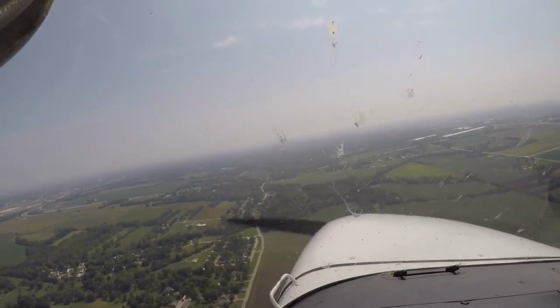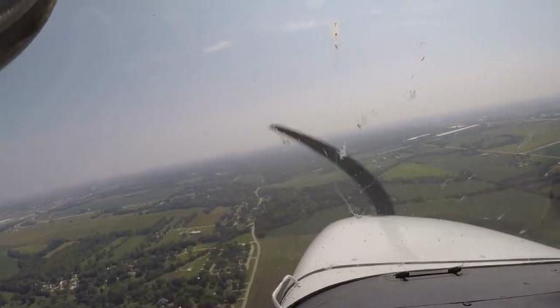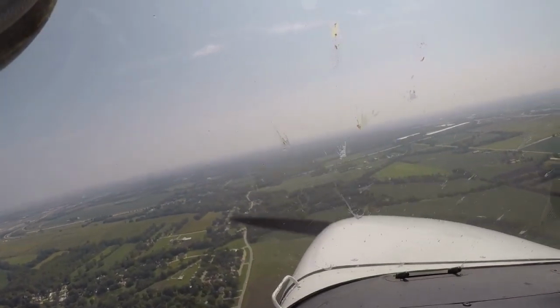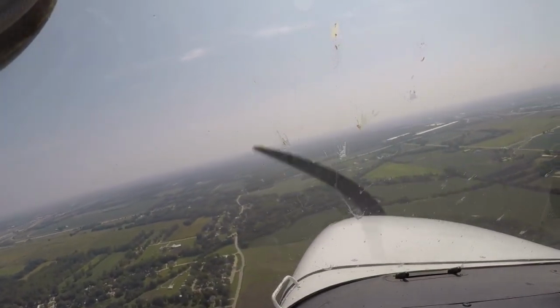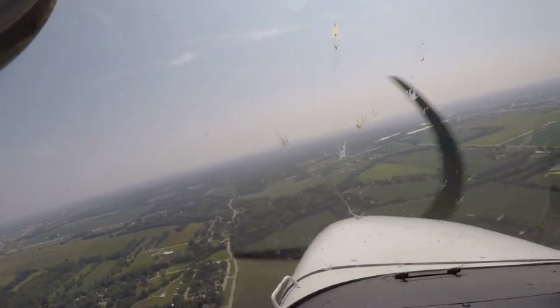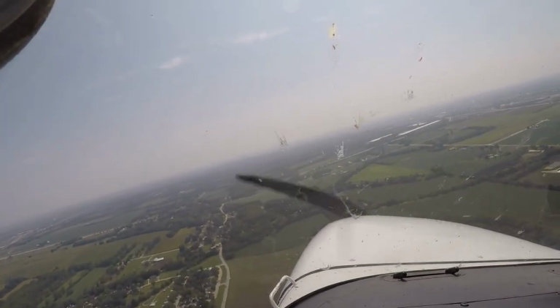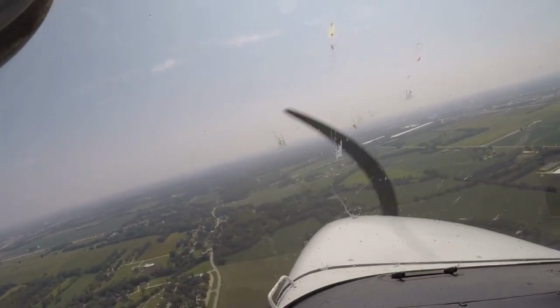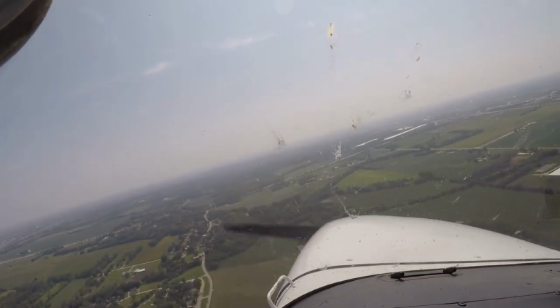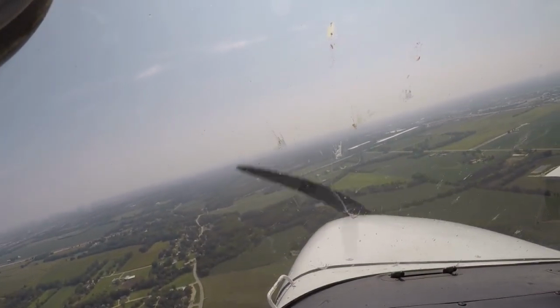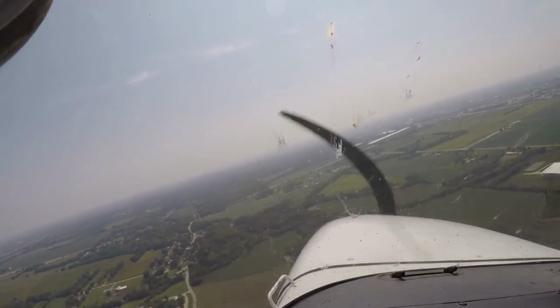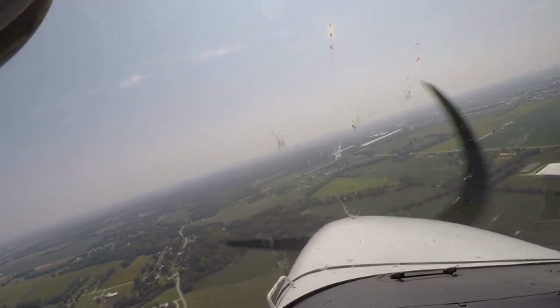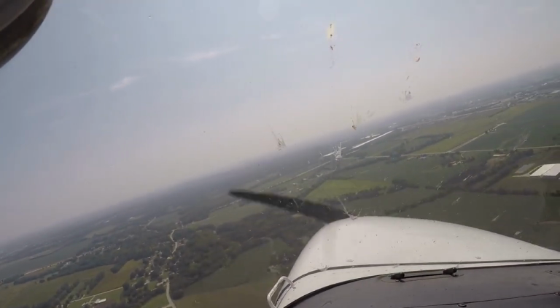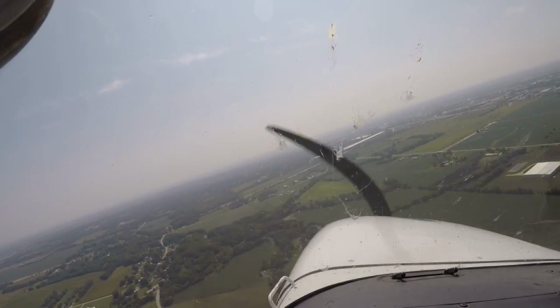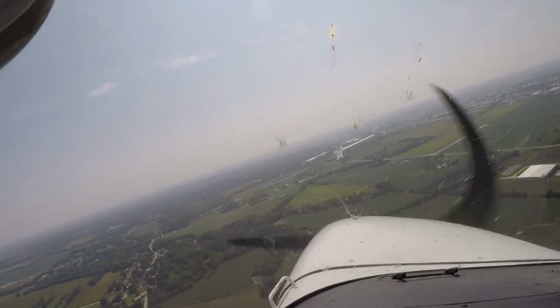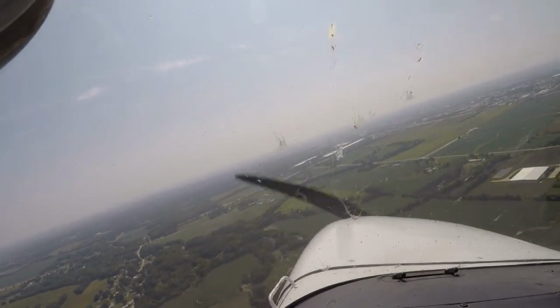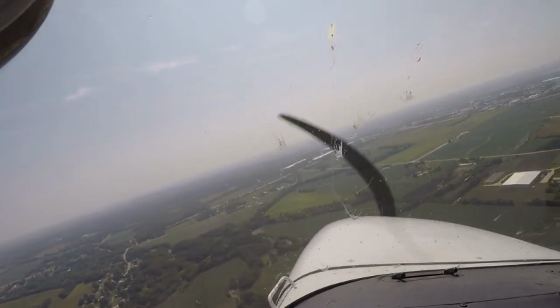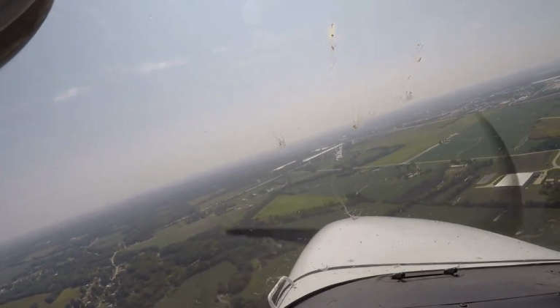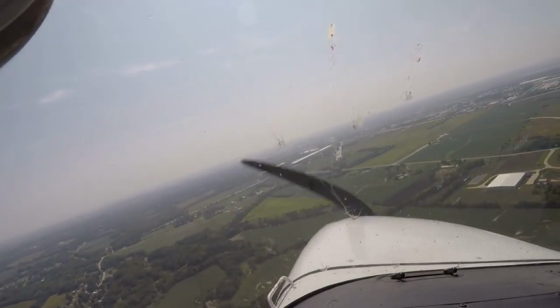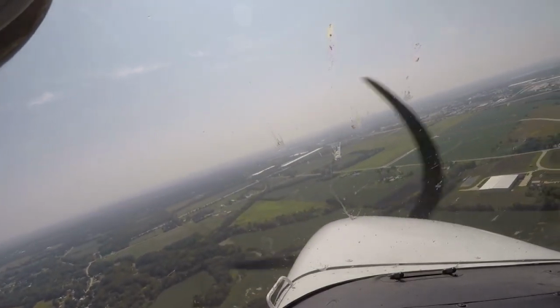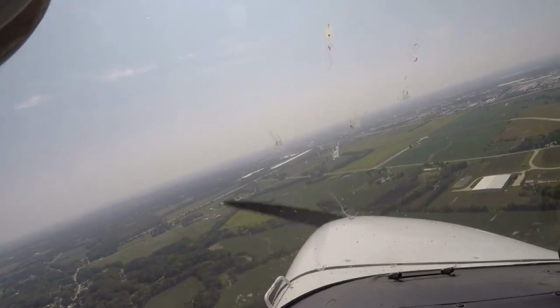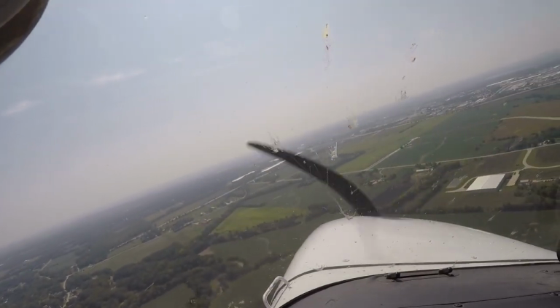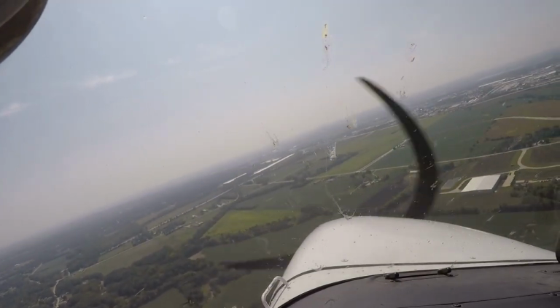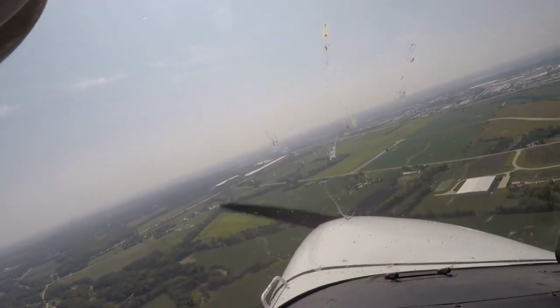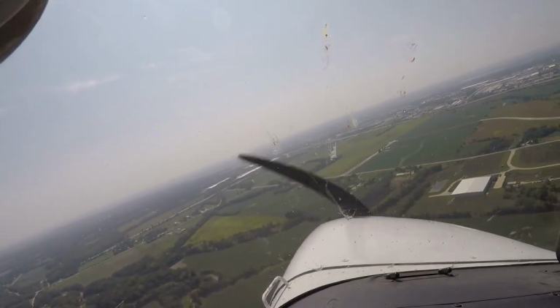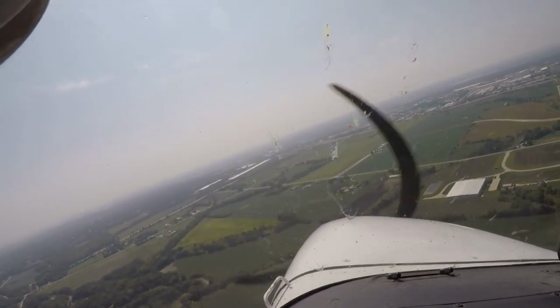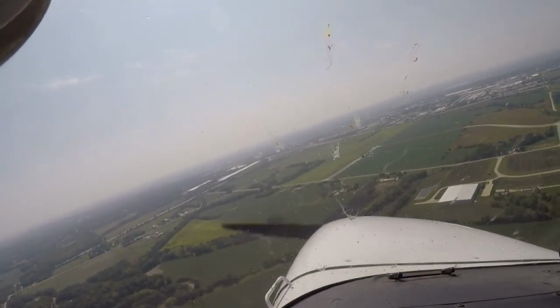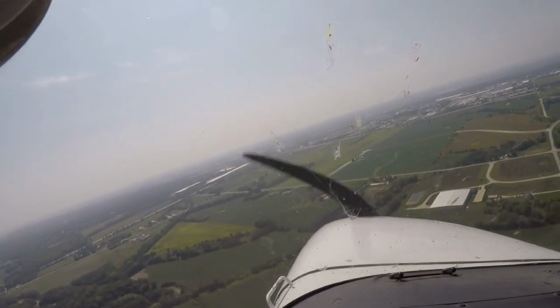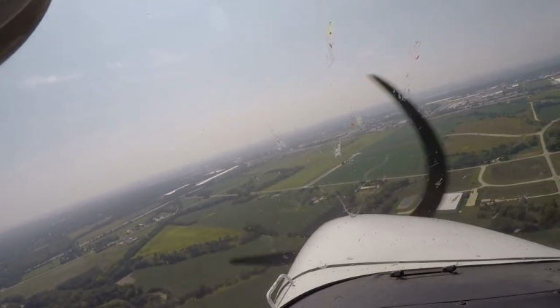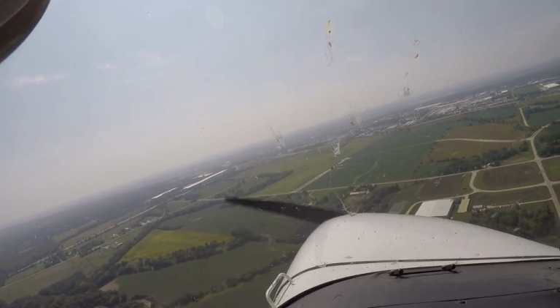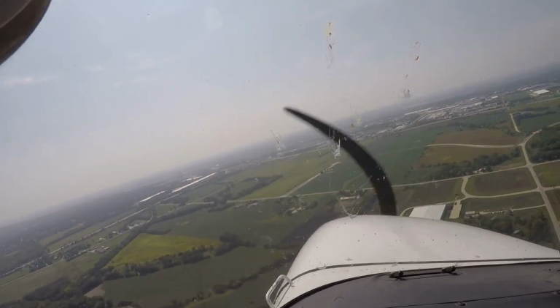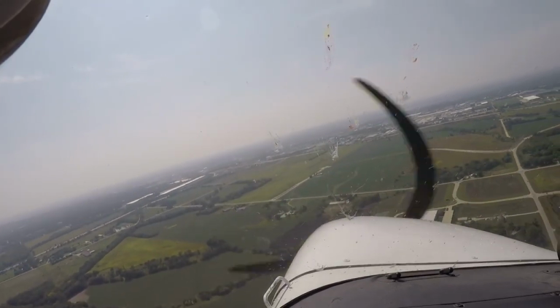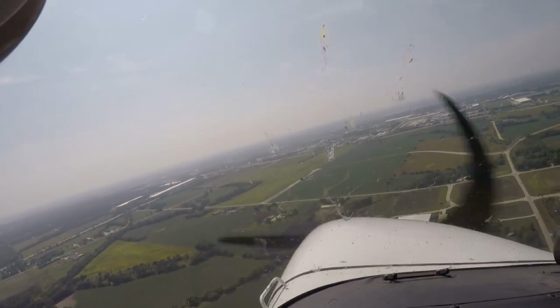Ankeny traffic, 2373G starting right base 436, Ankeny traffic. Two notches of flaps. Slow down here.